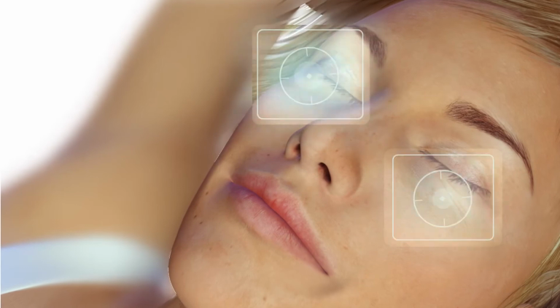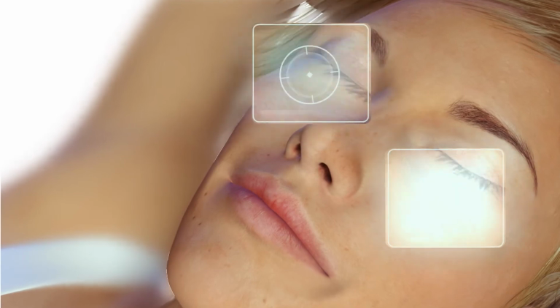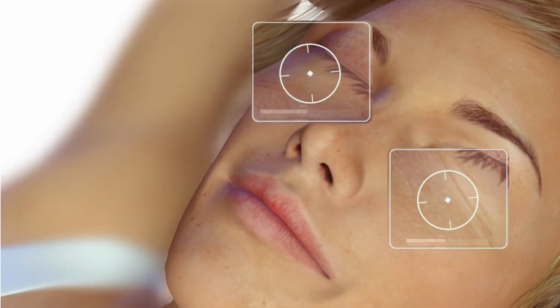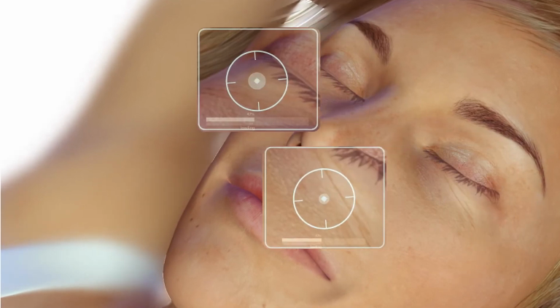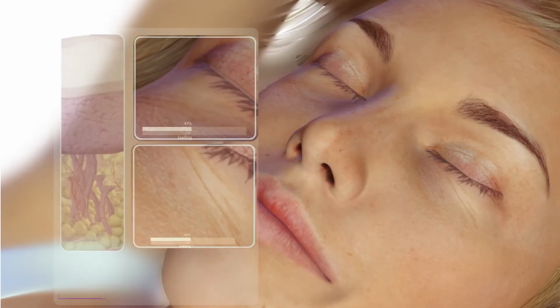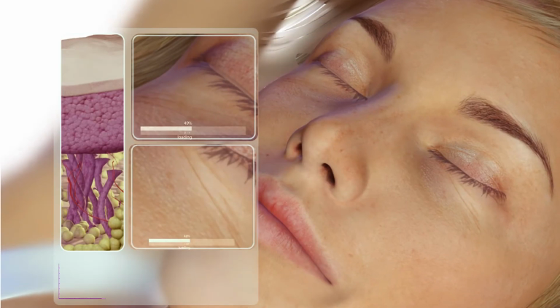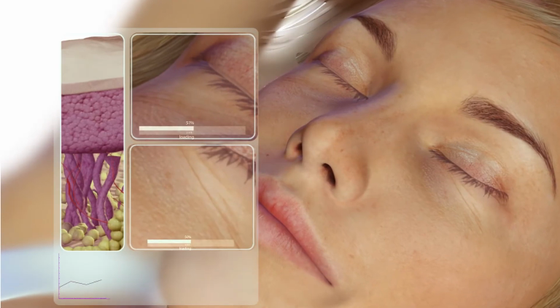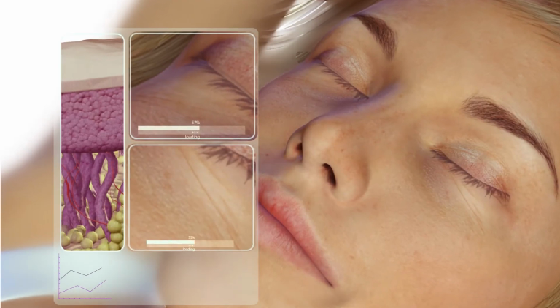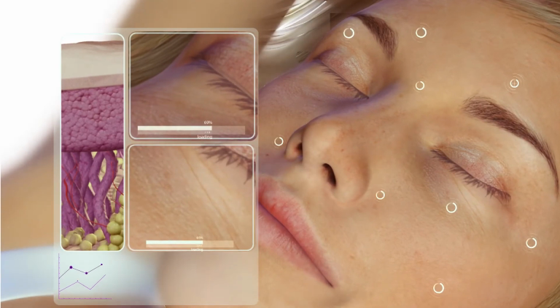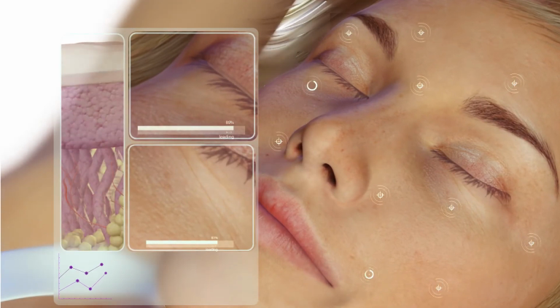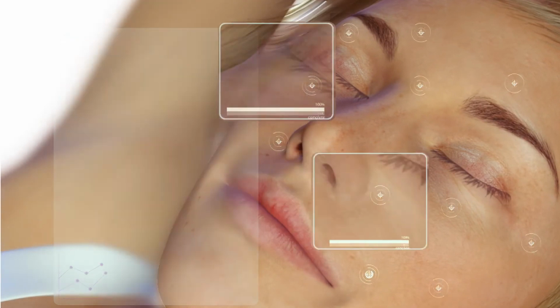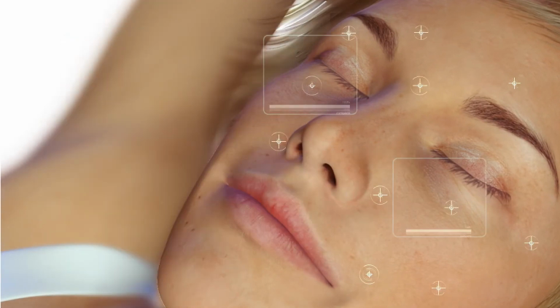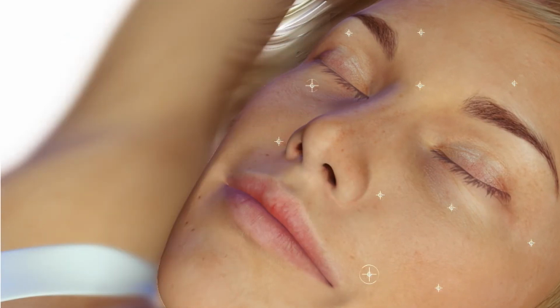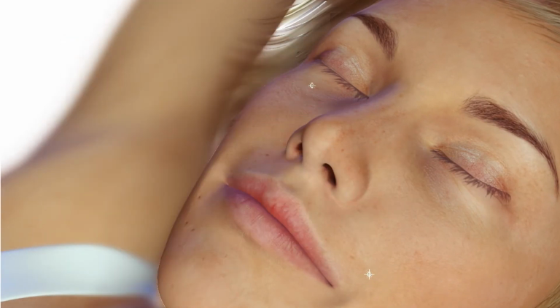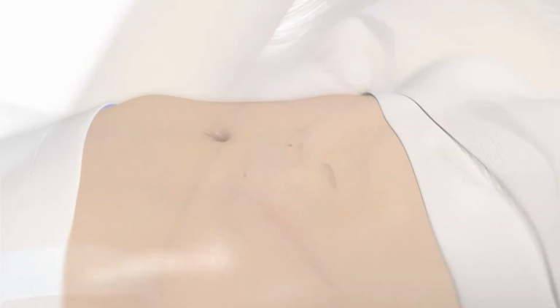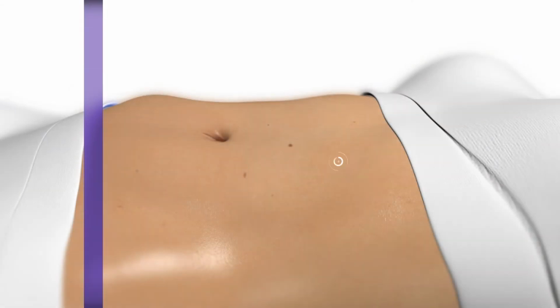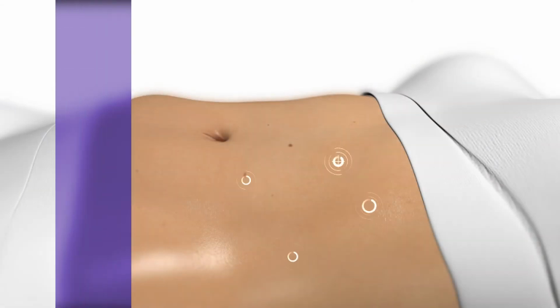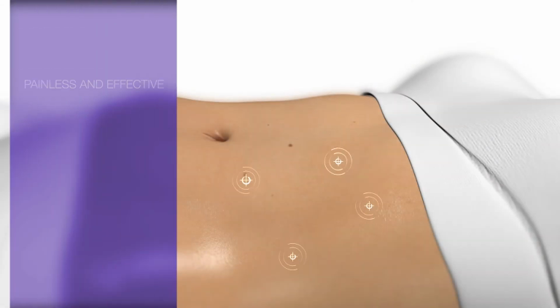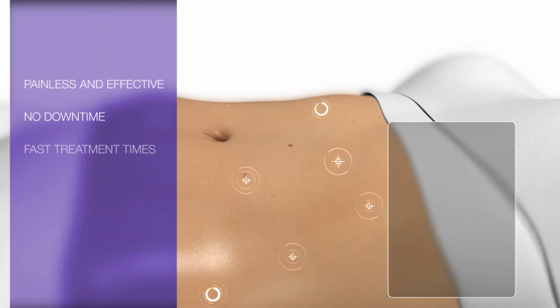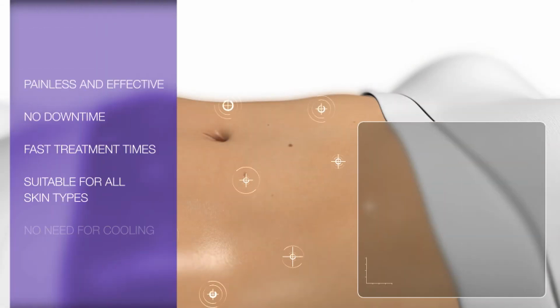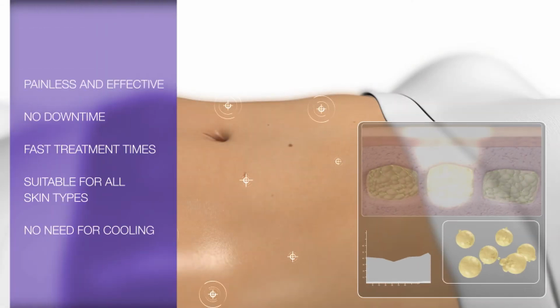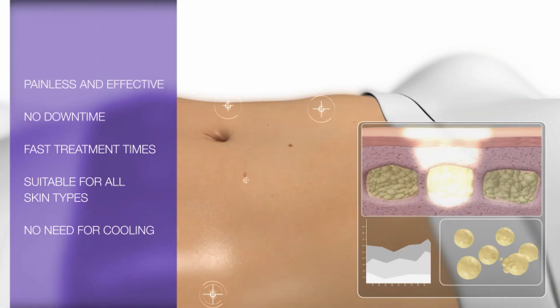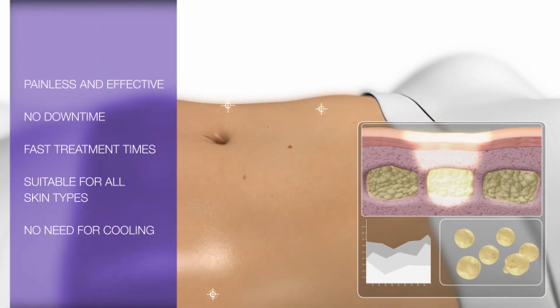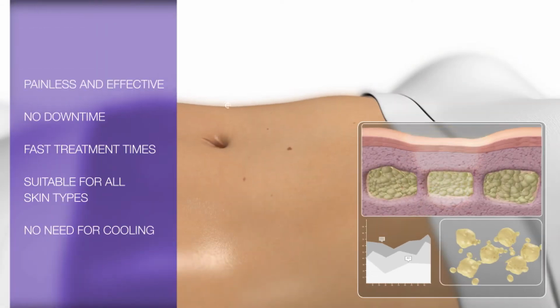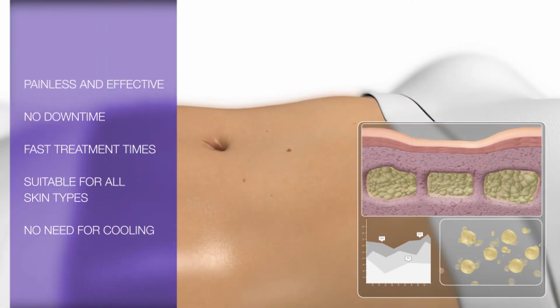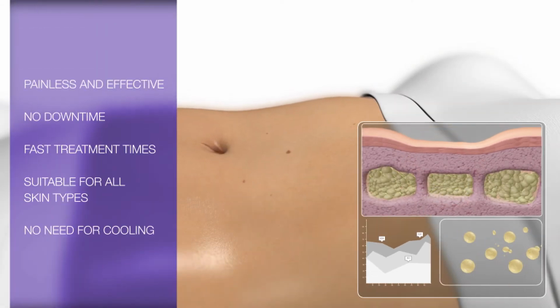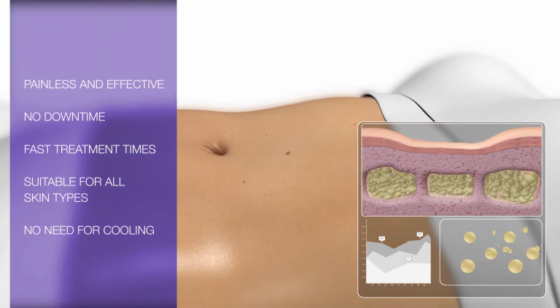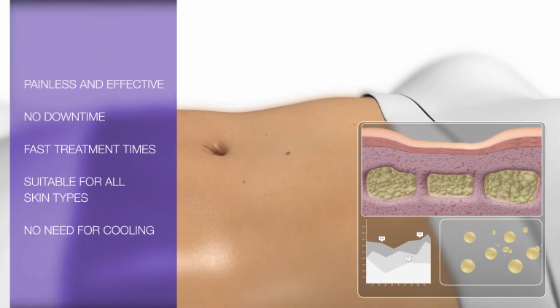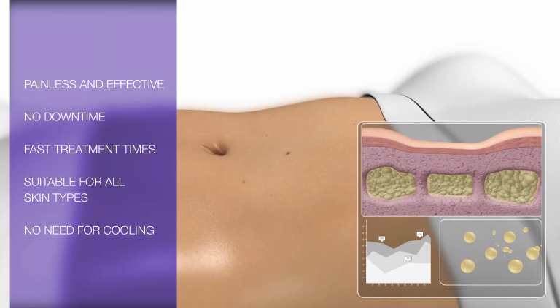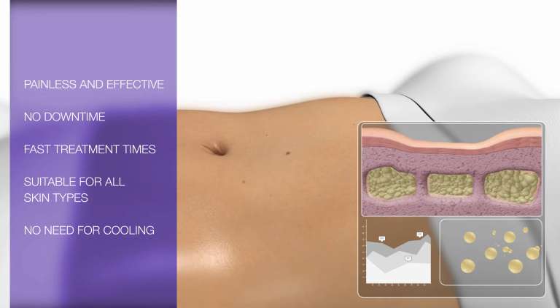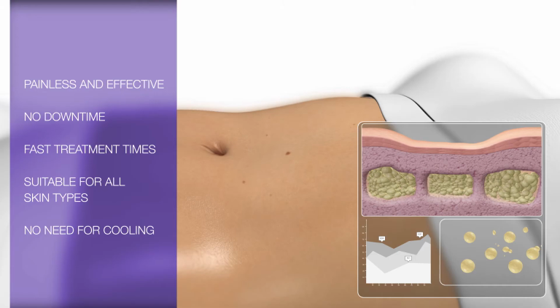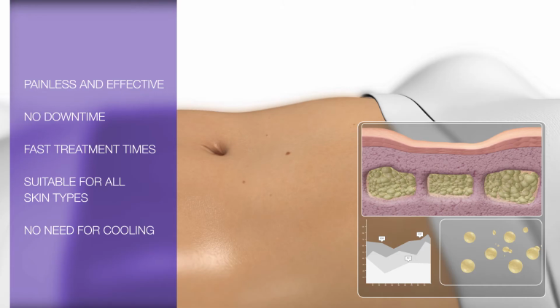3Deep's dermal penetration and unparalleled volumetric heating provides consistently superior results in dermal rejuvenation for the face, and tightening and contouring for the body.